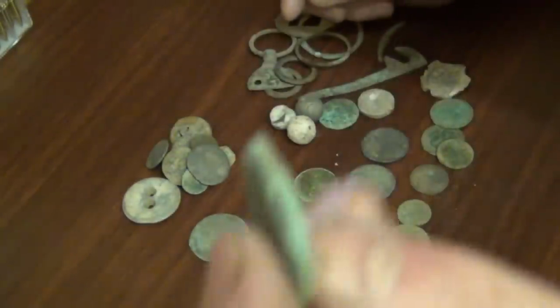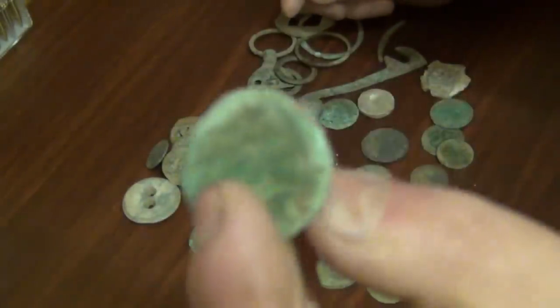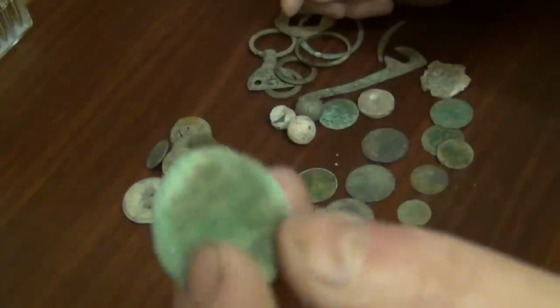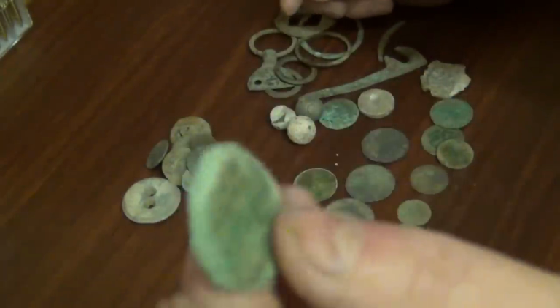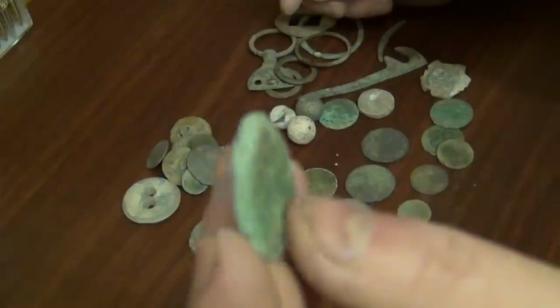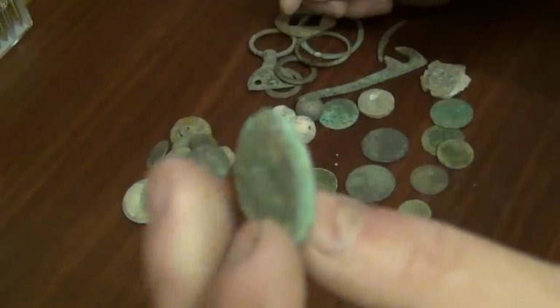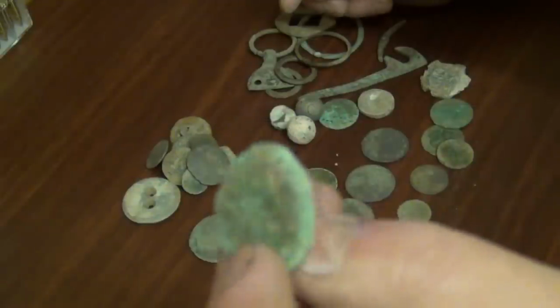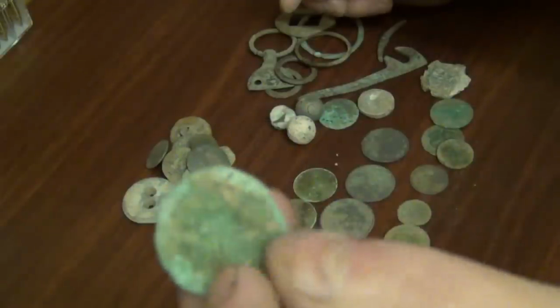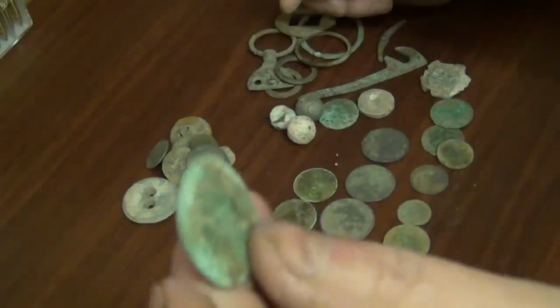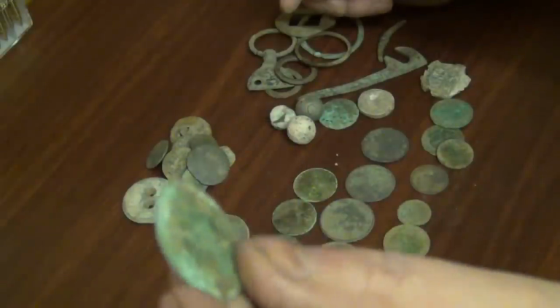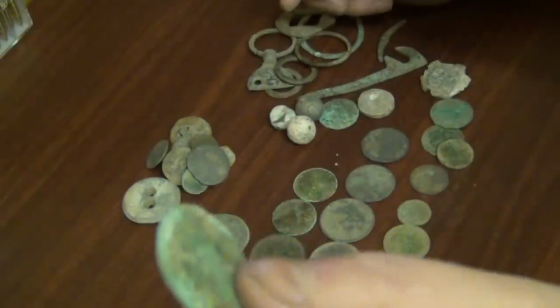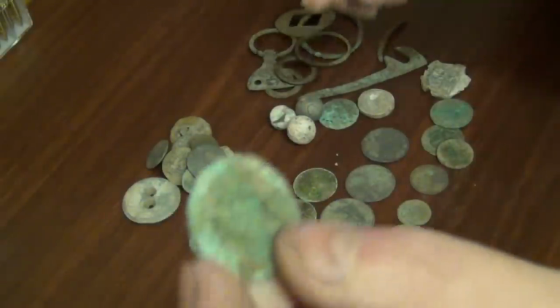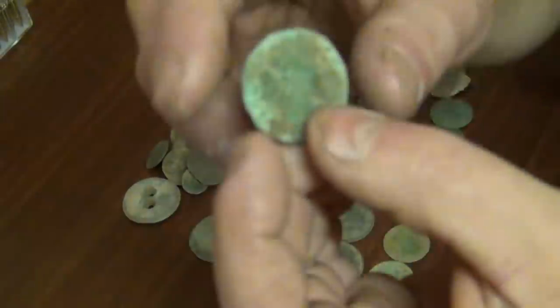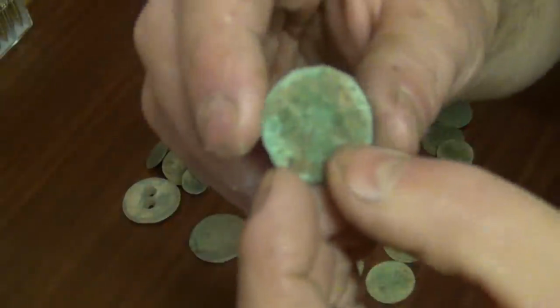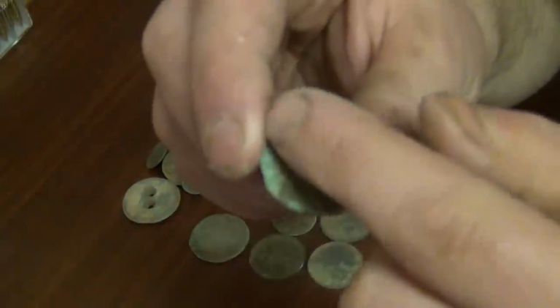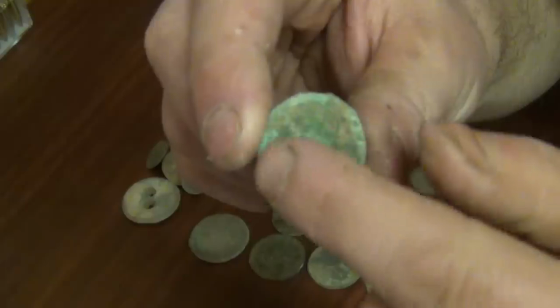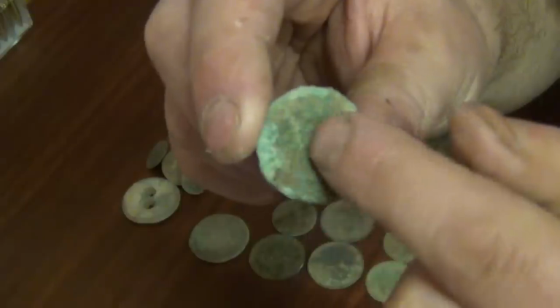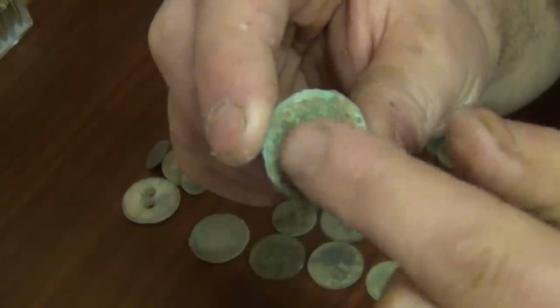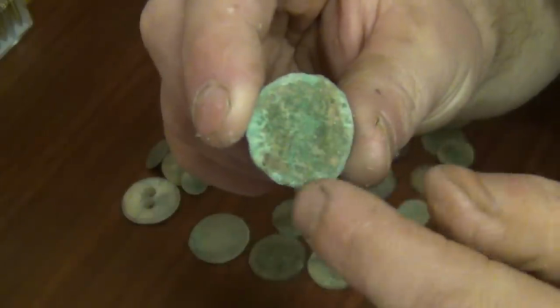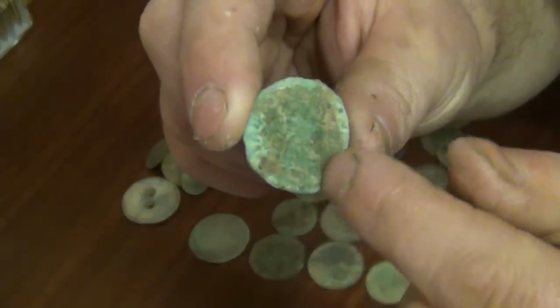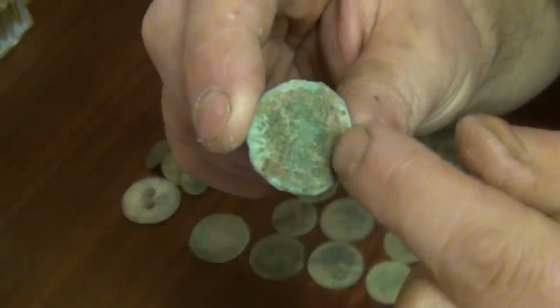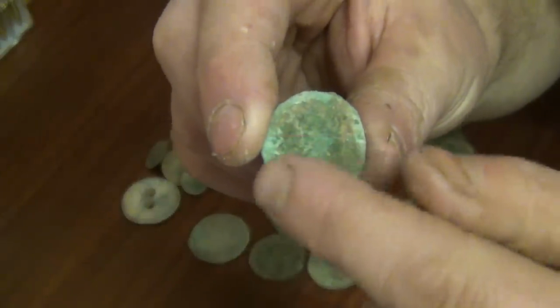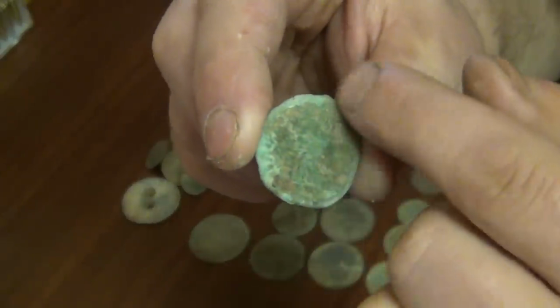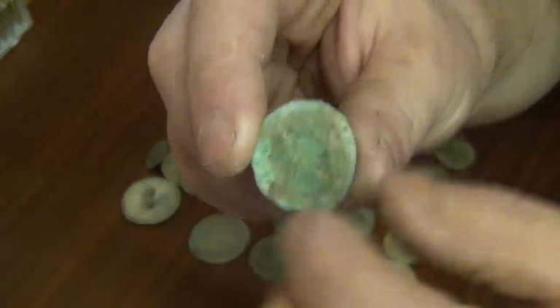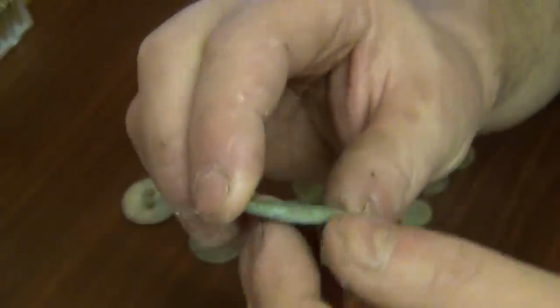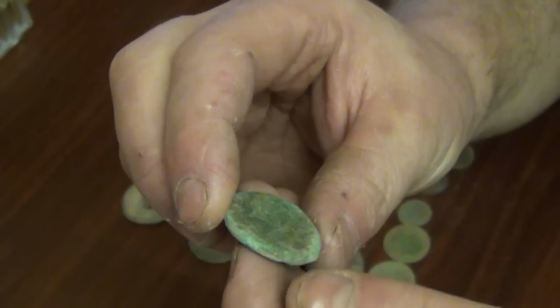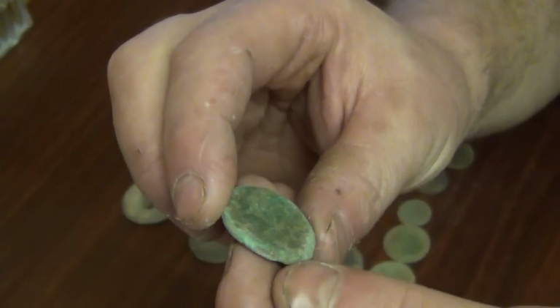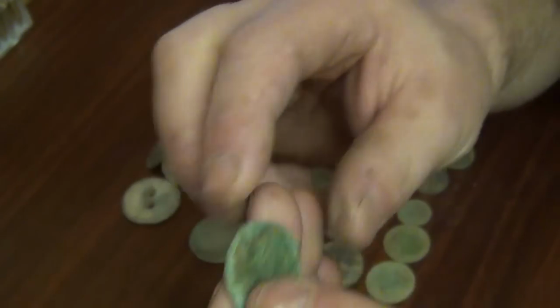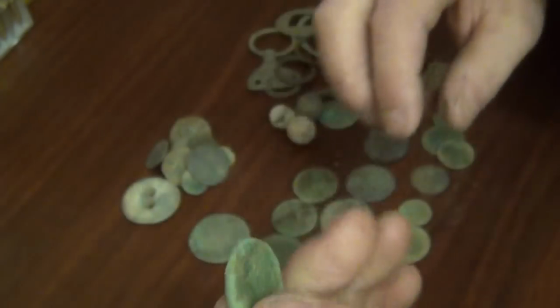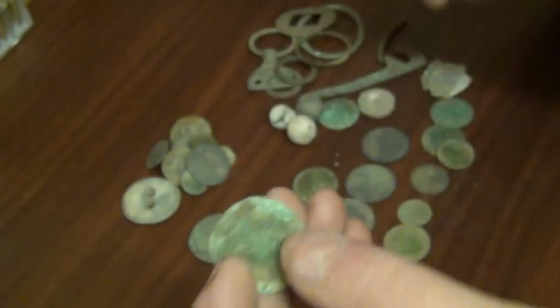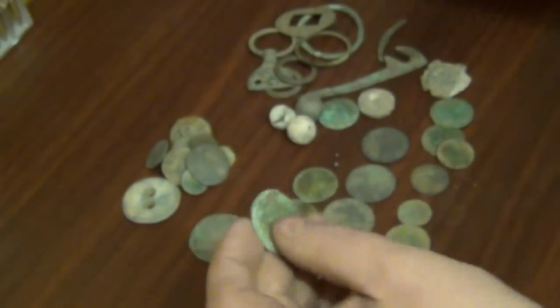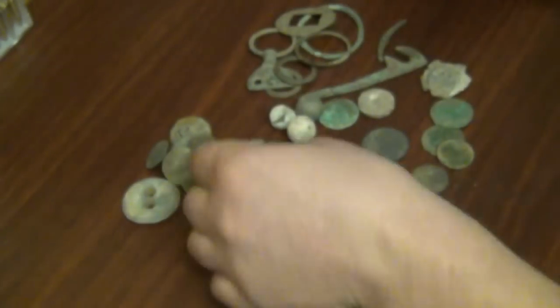I found what looks like a thick Roman bronze. It's just about got some inscriptions along the sides here. I can't read them though, it's very worn.